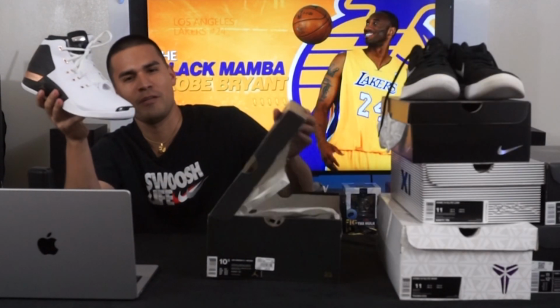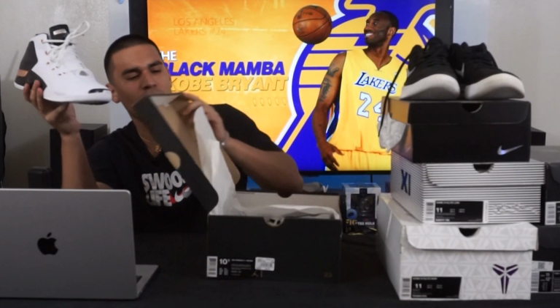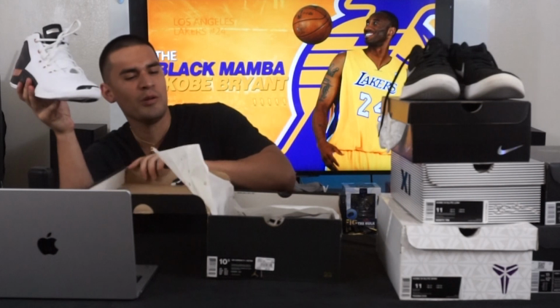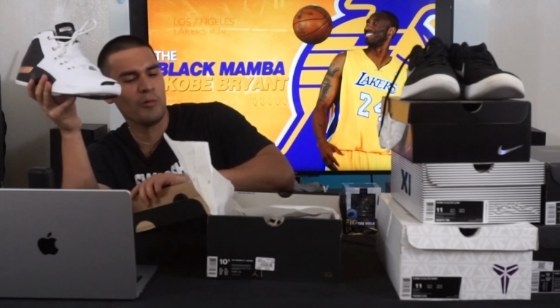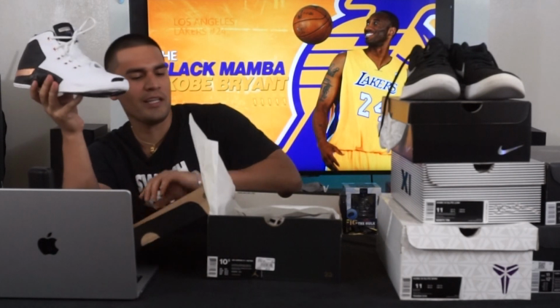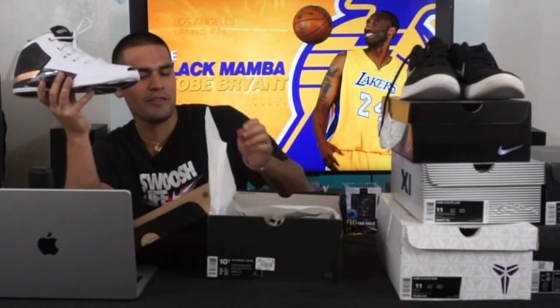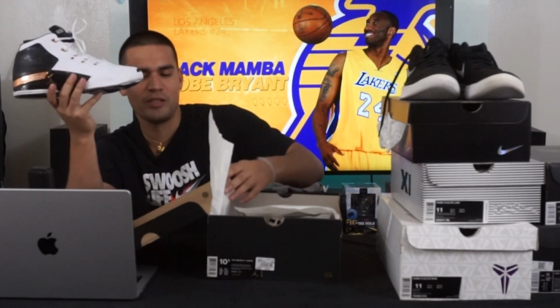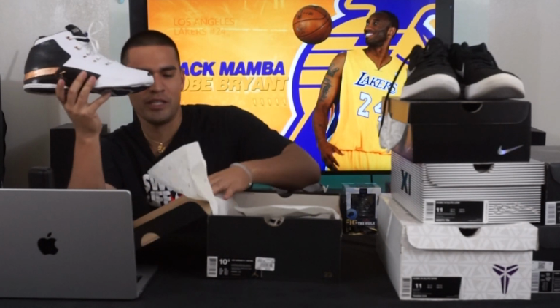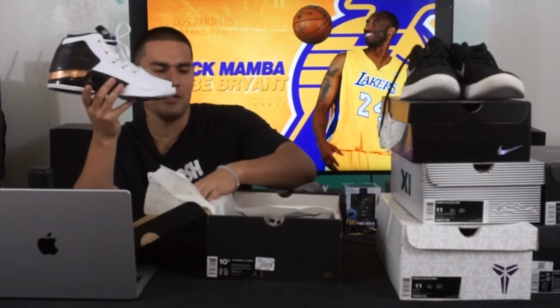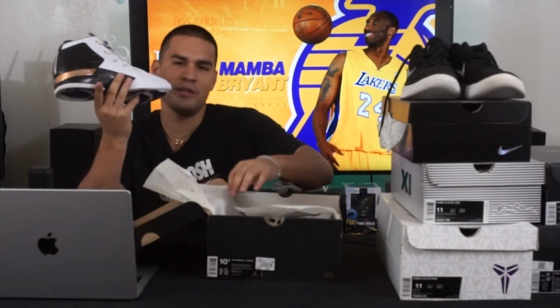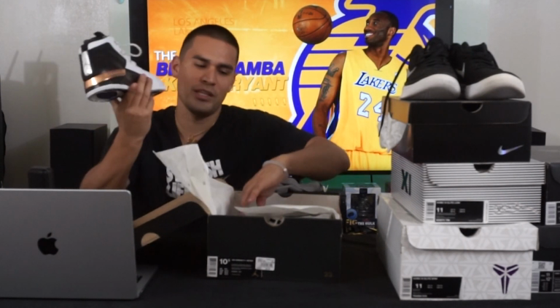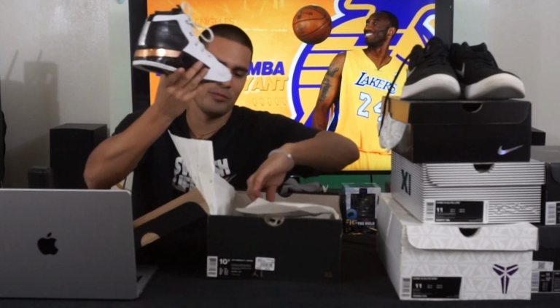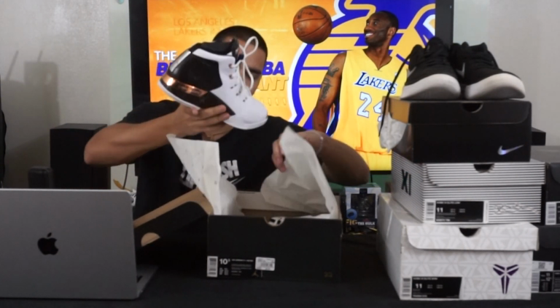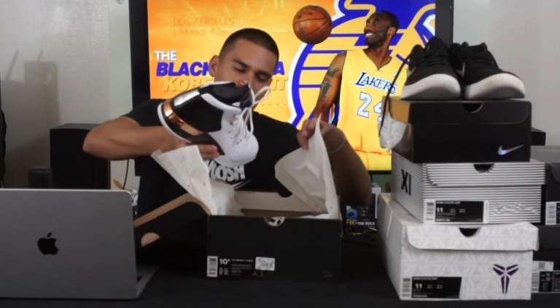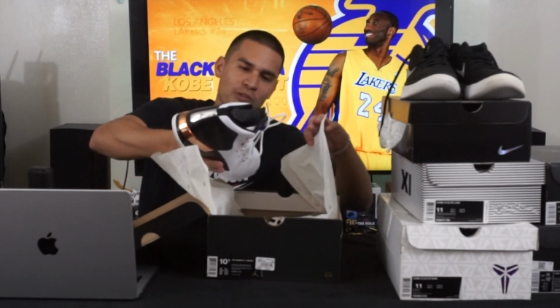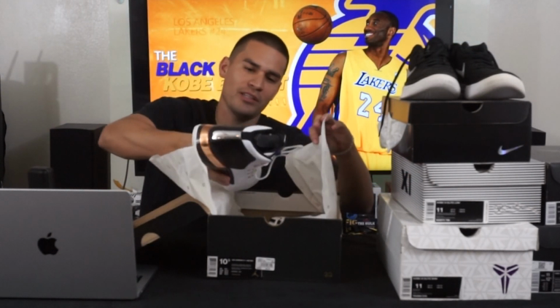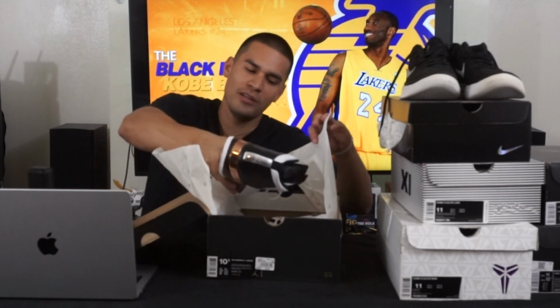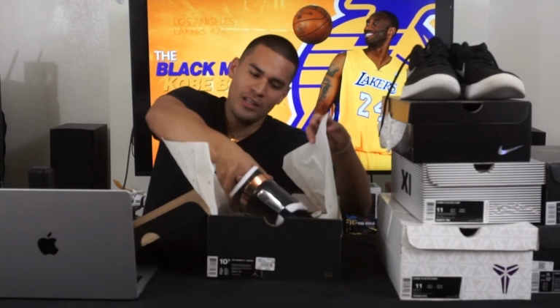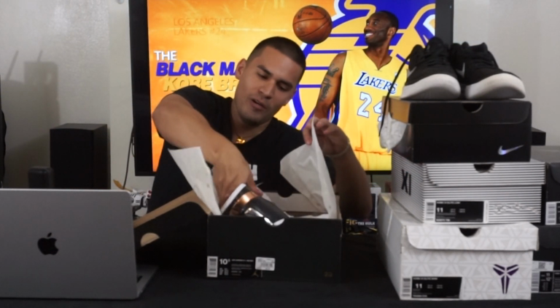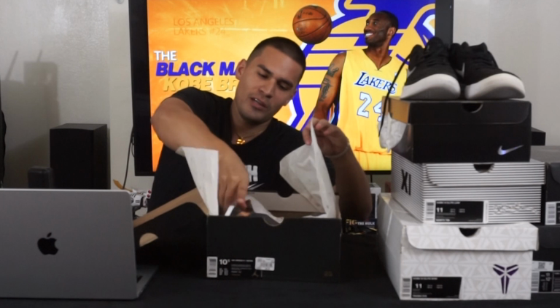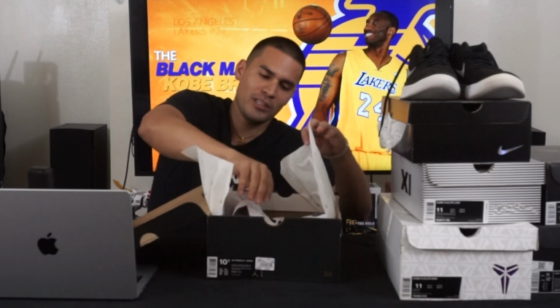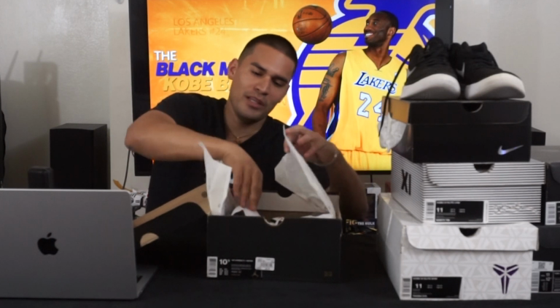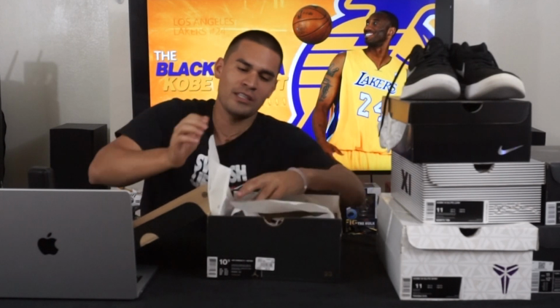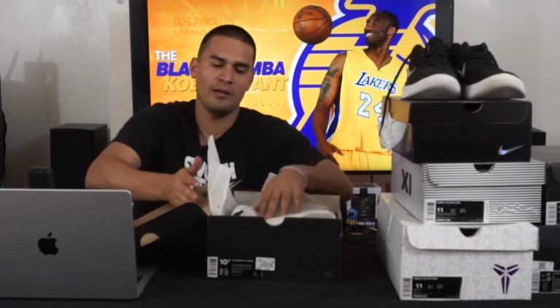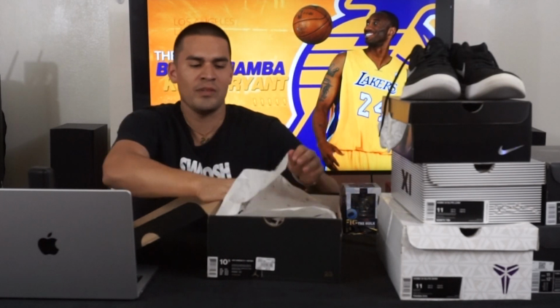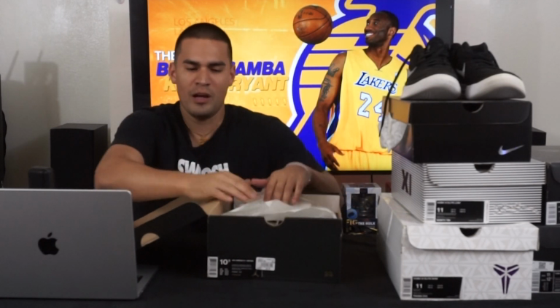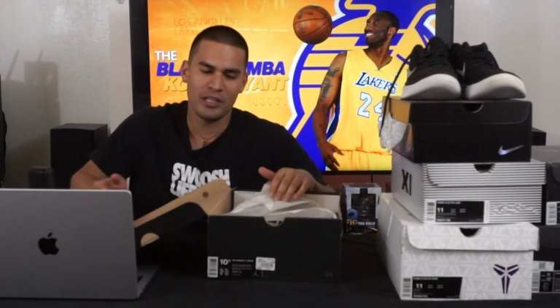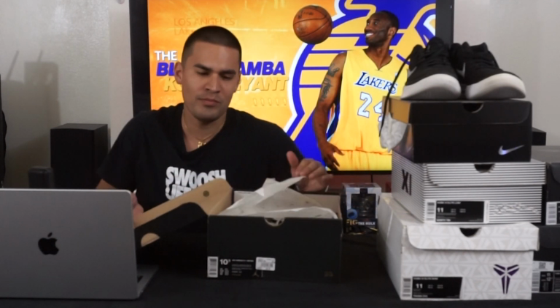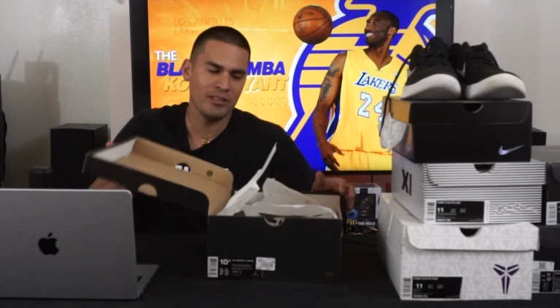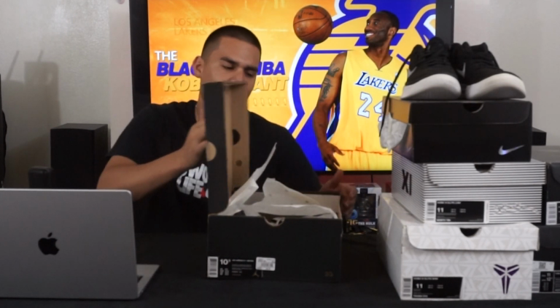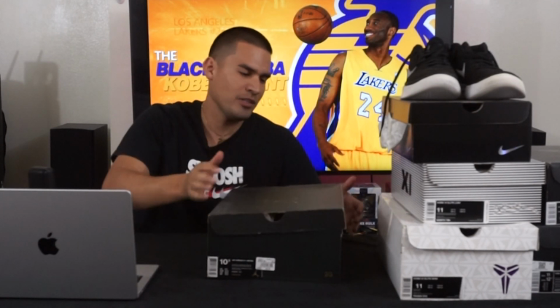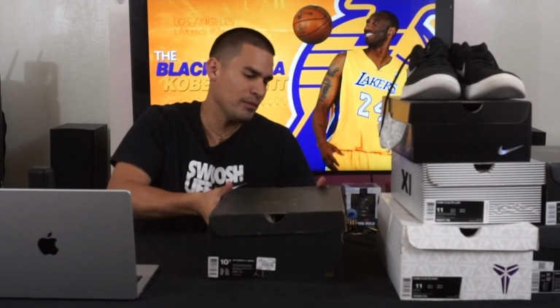It actually wasn't that sought-after, but I did have to drive all the way to San Jose, California from where I lived to pick them up. They put them on hold for me at a Shoe Palace. I always keep these — I rock them now and then but try to keep them clean.